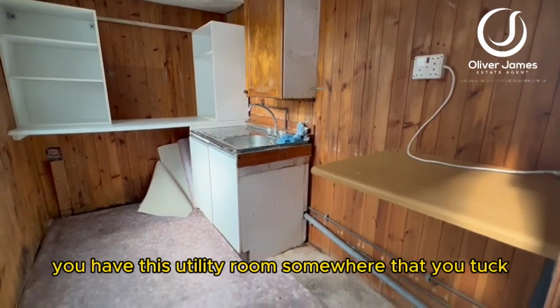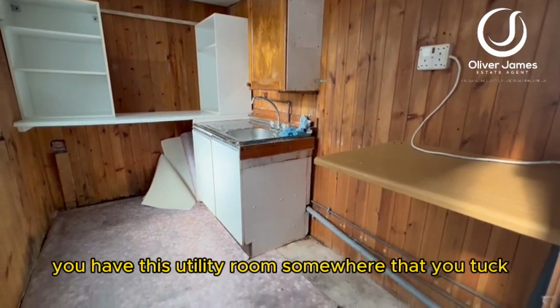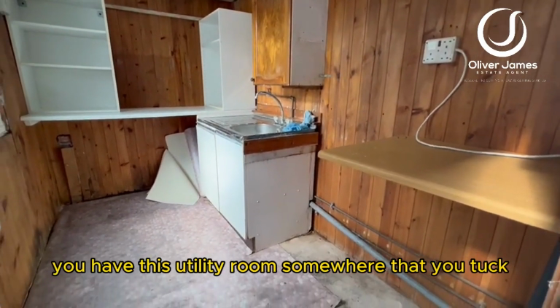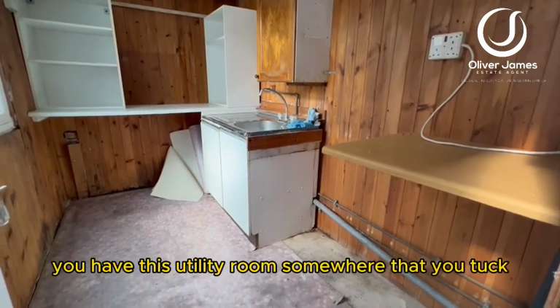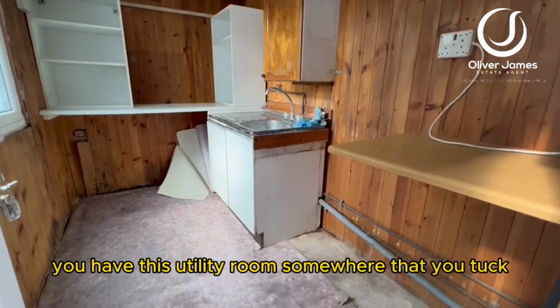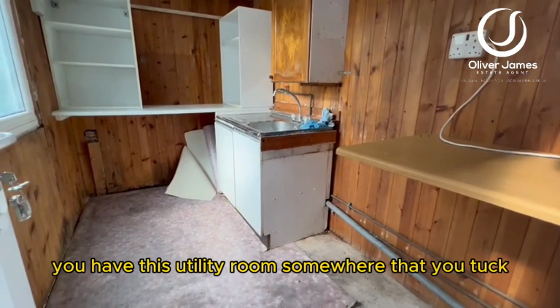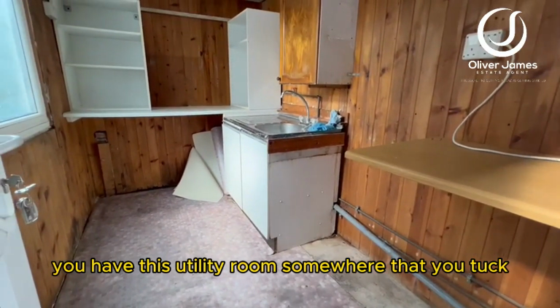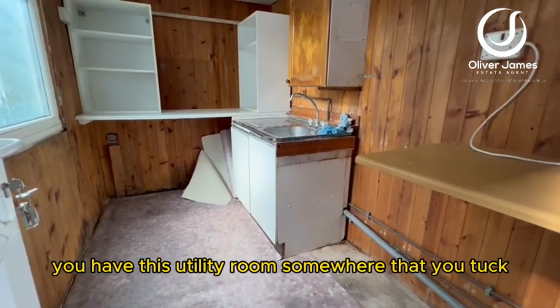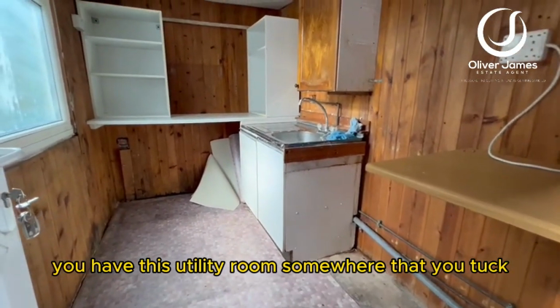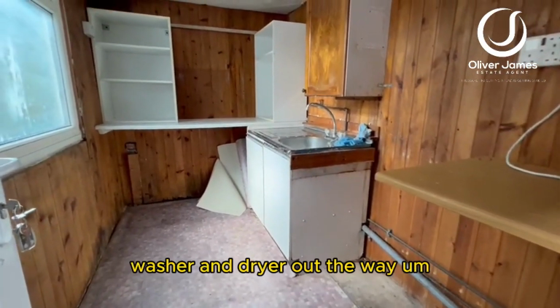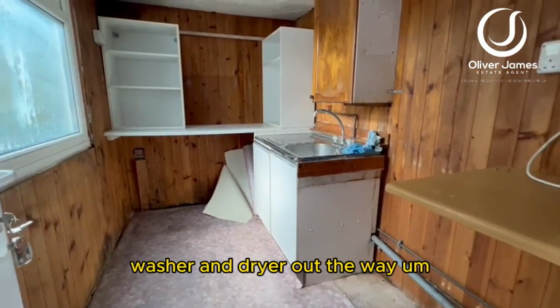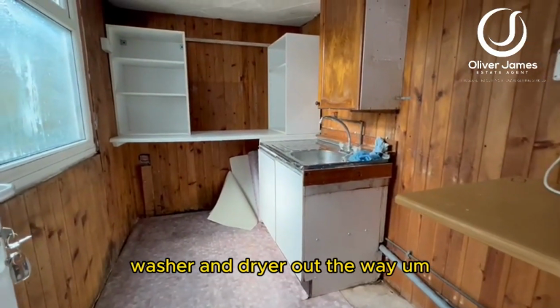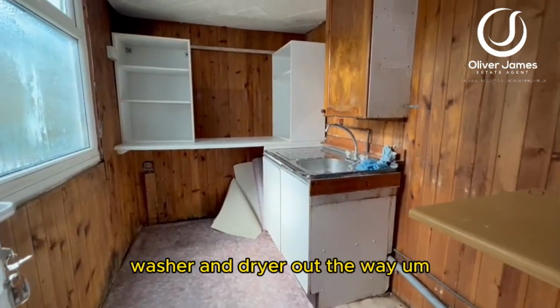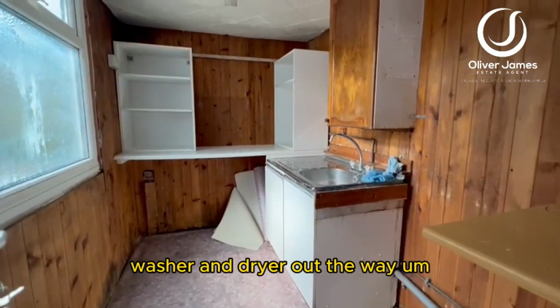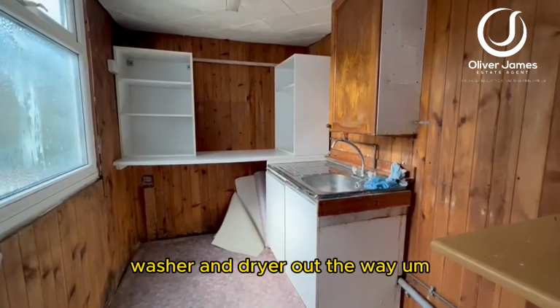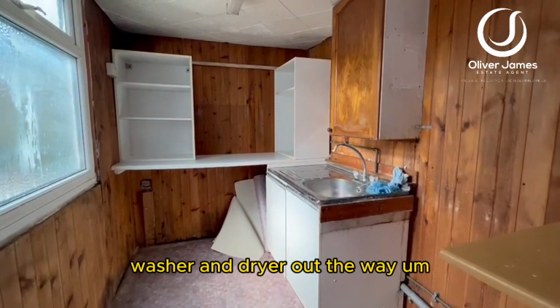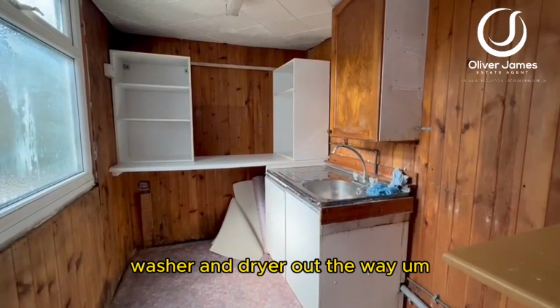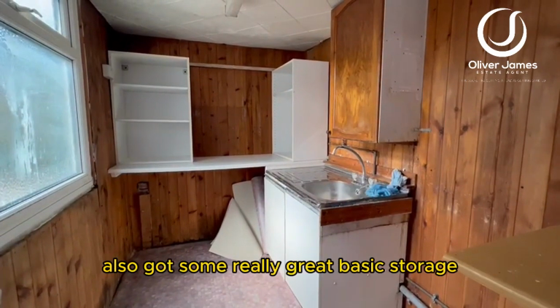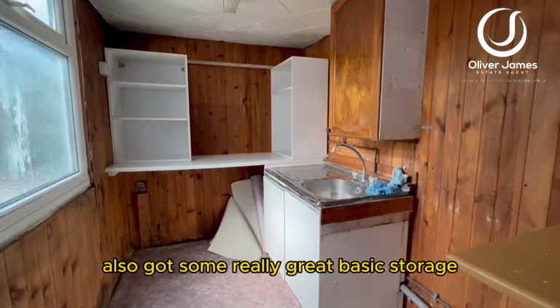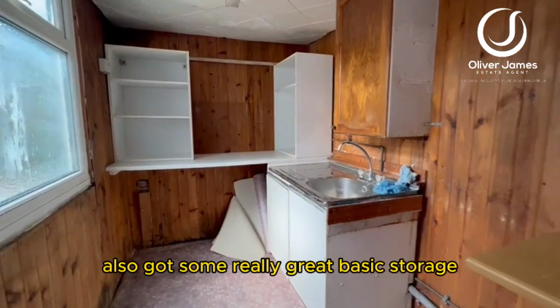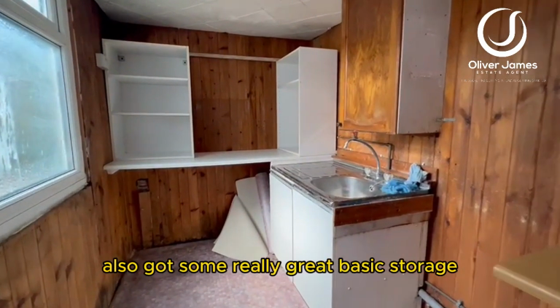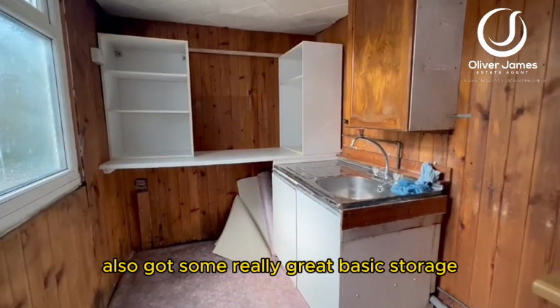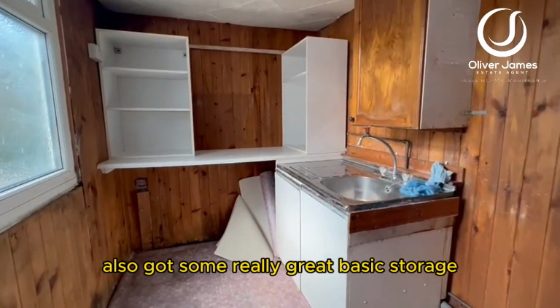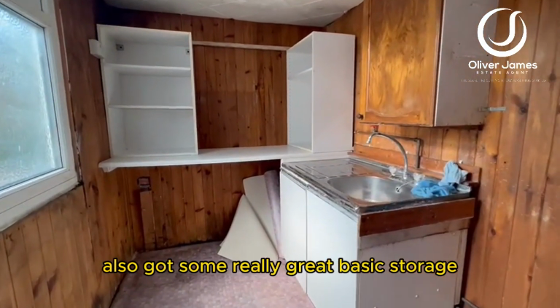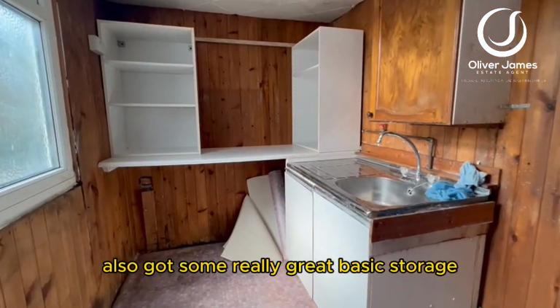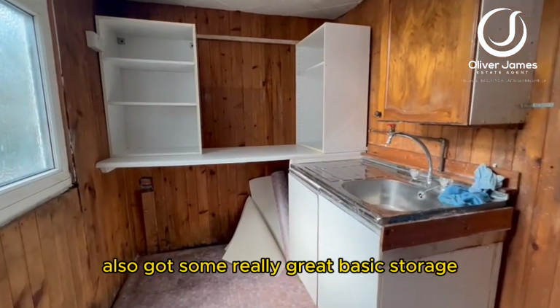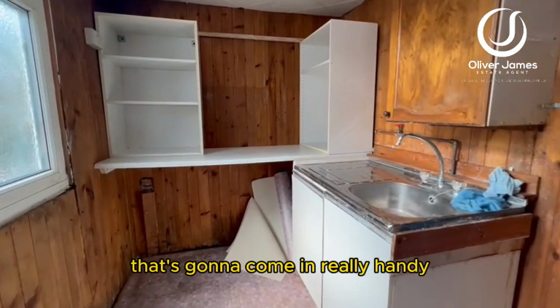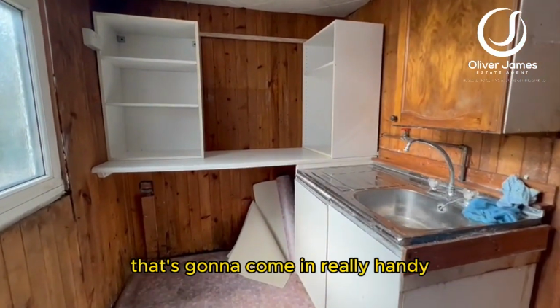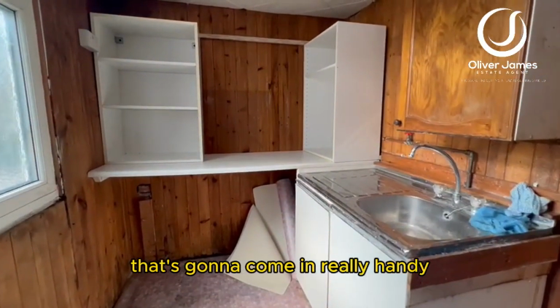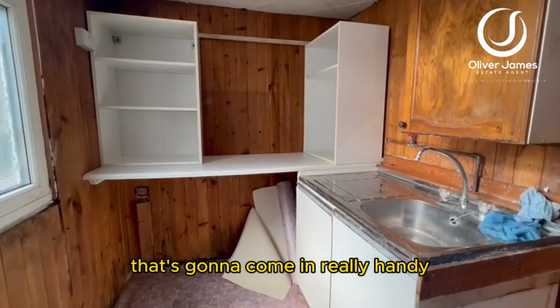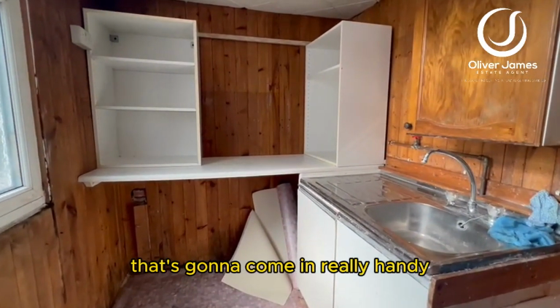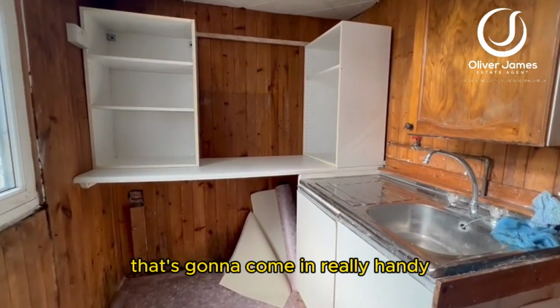Also to the rear of the property you have this utility room — somewhere to tuck the washer and dryer out of the way, and it's also got some really great basic storage, so that's going to come in very handy.